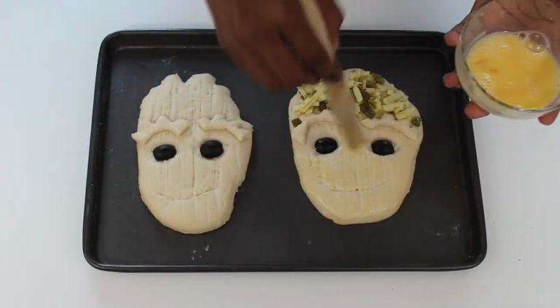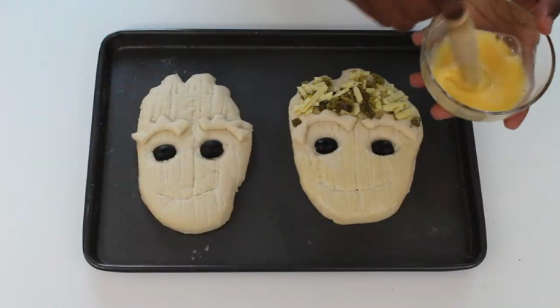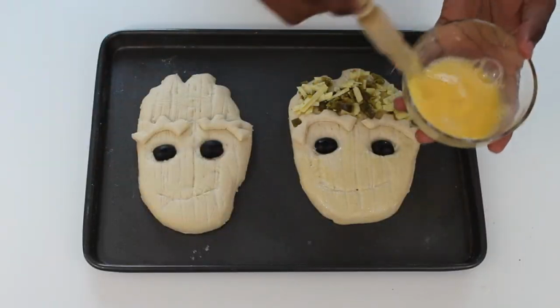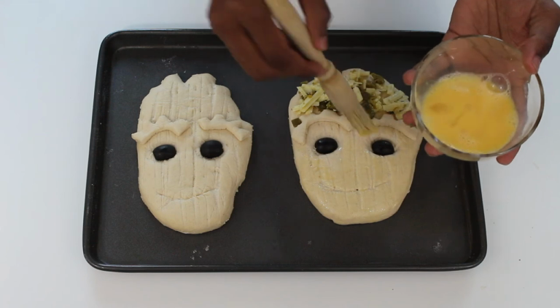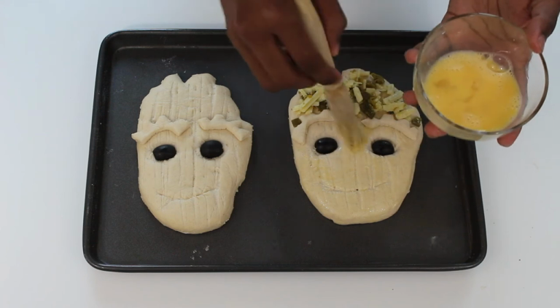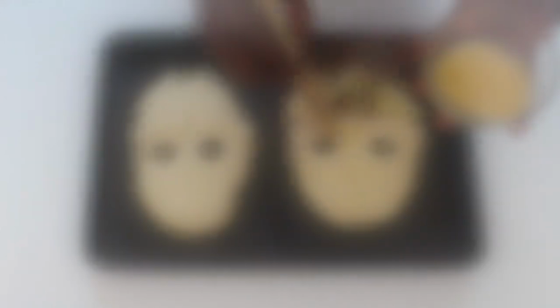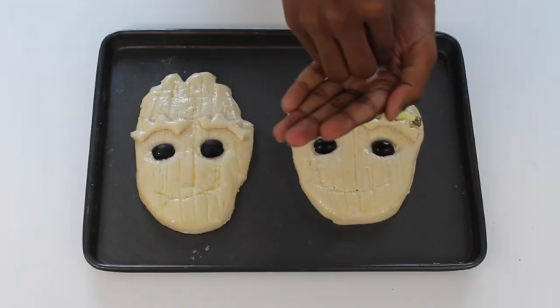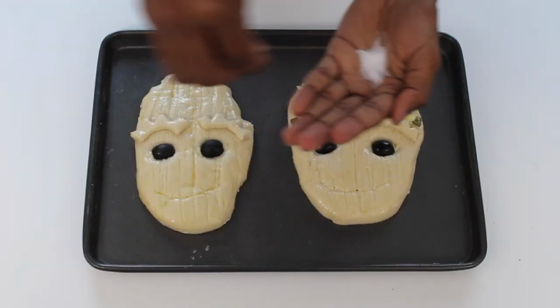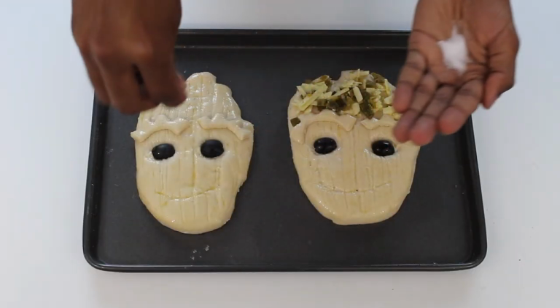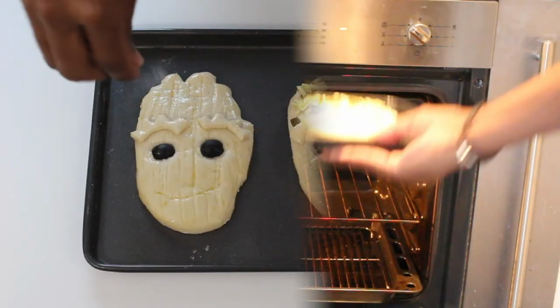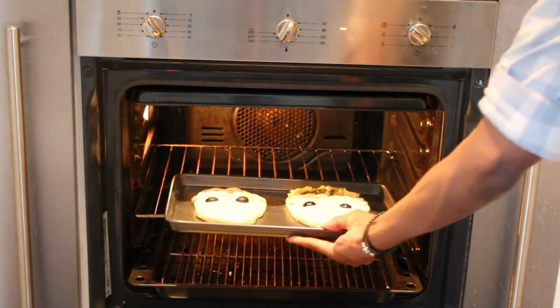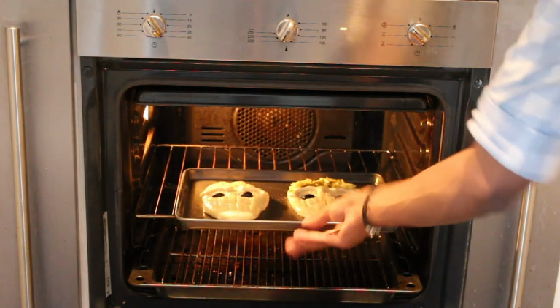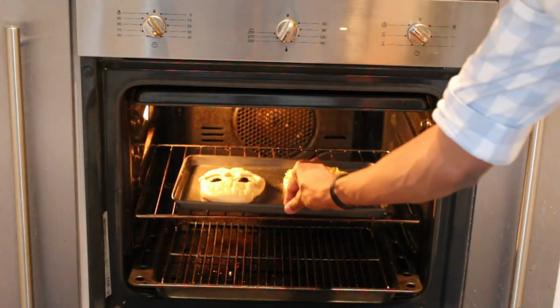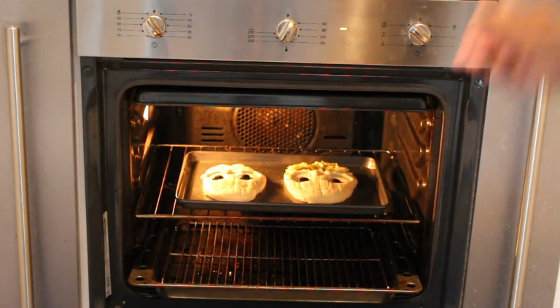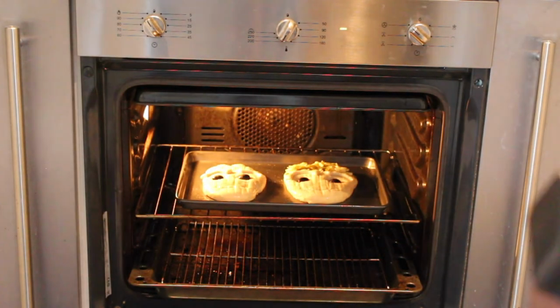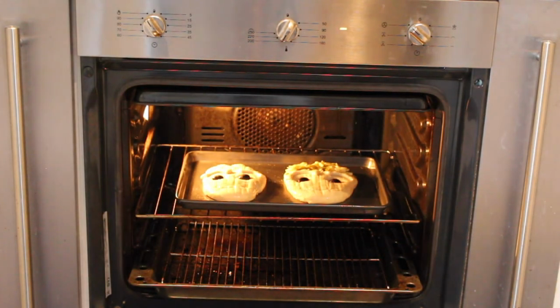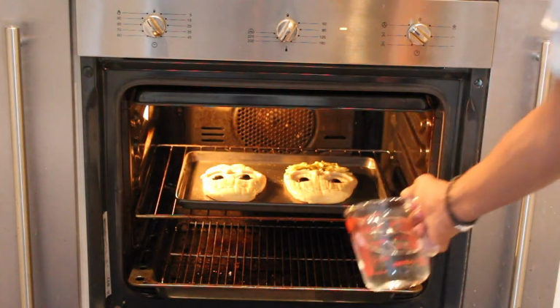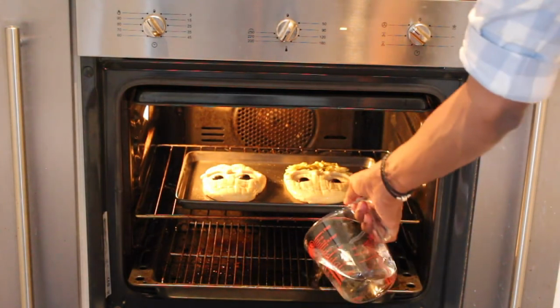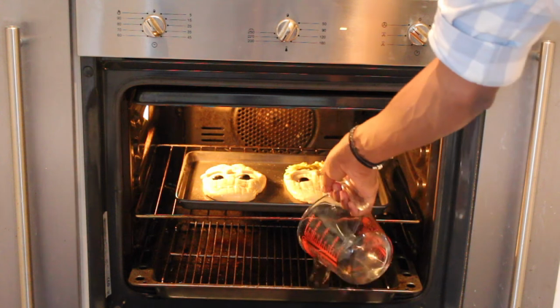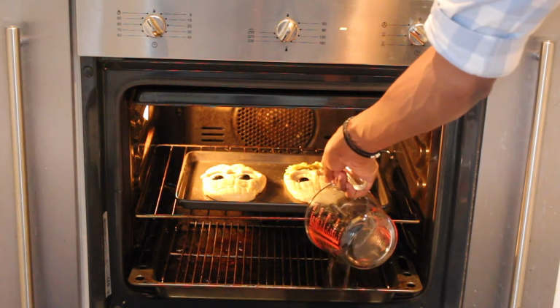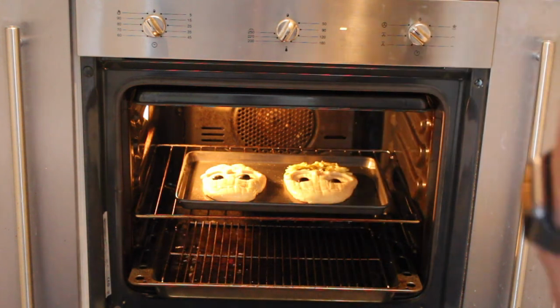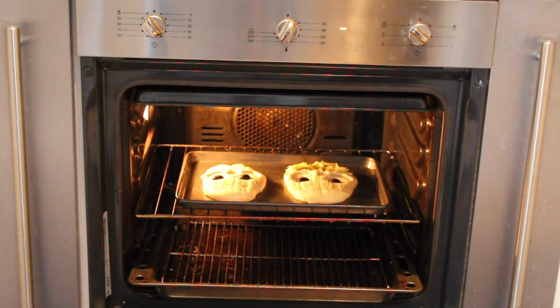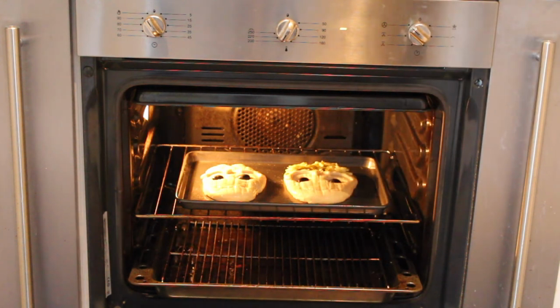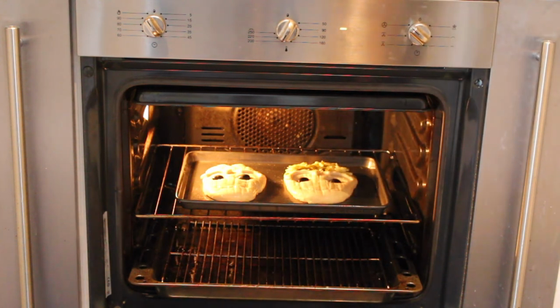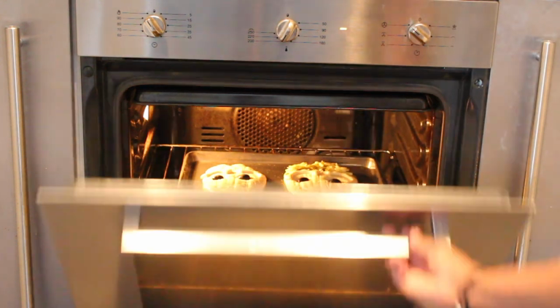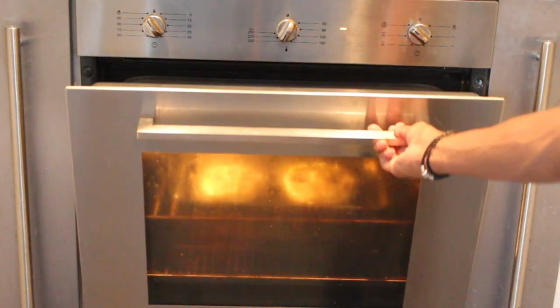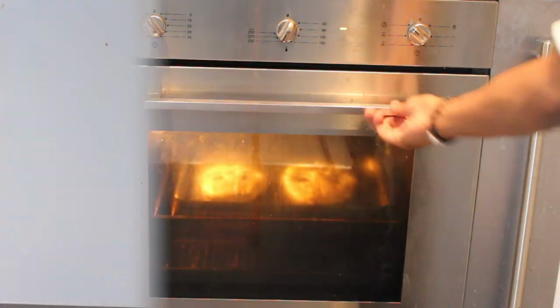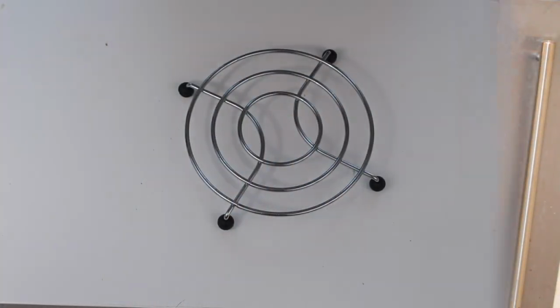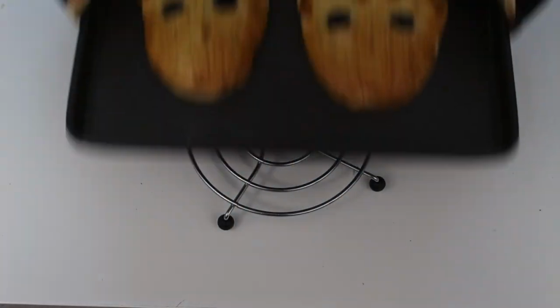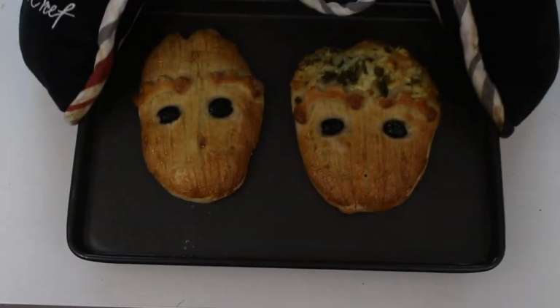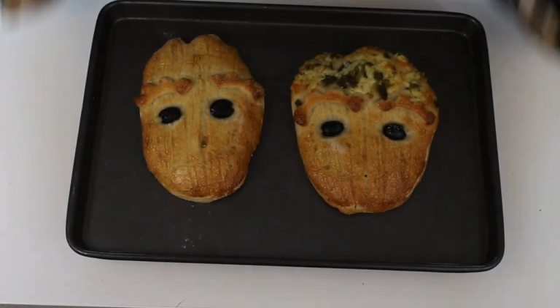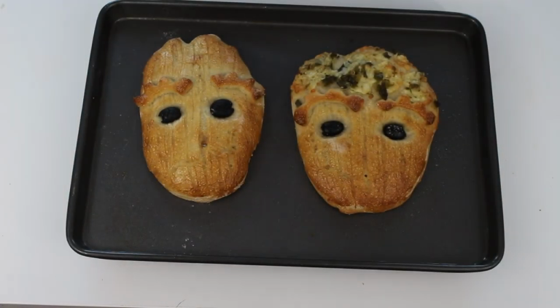Once risen, brush the dough with some egg wash, sprinkle over a little salt and then bake in the oven at 200 degrees Celsius for 20 minutes. Once nice and golden, allow to cool.